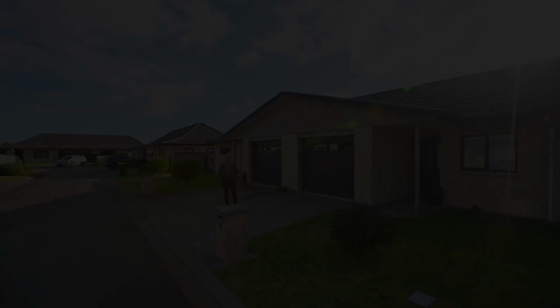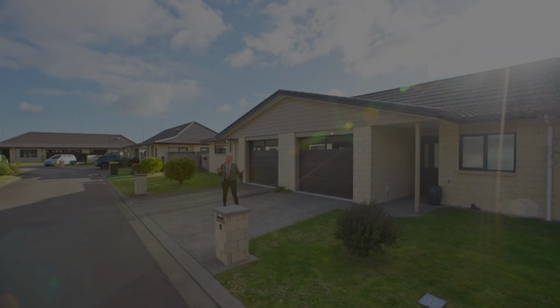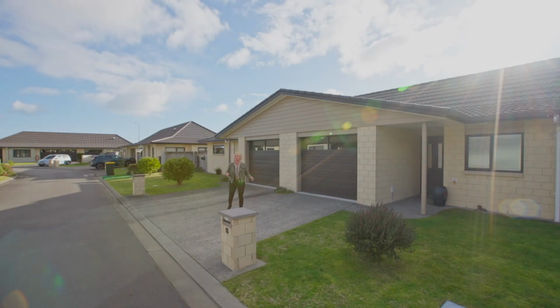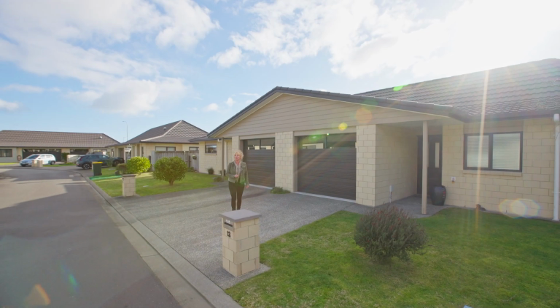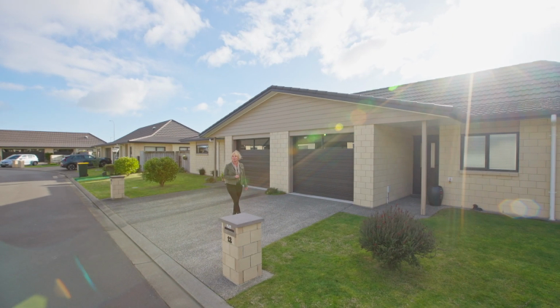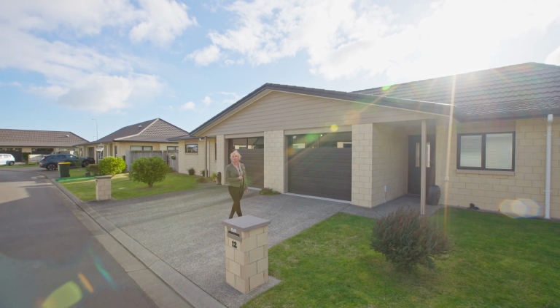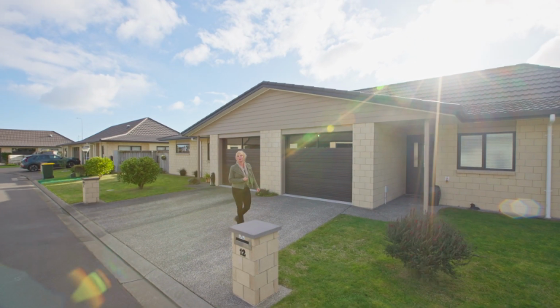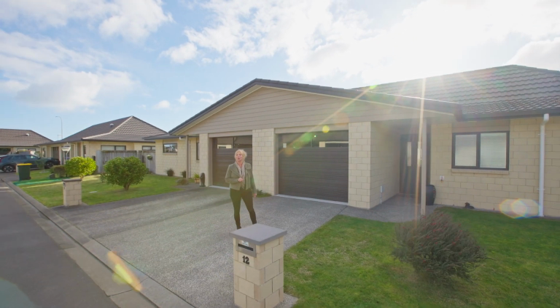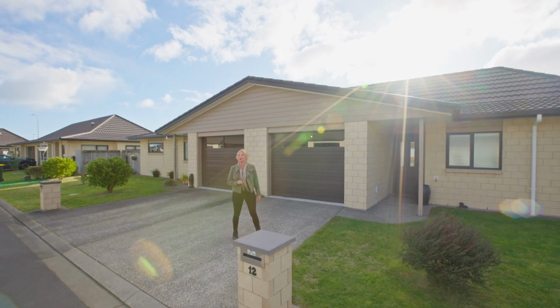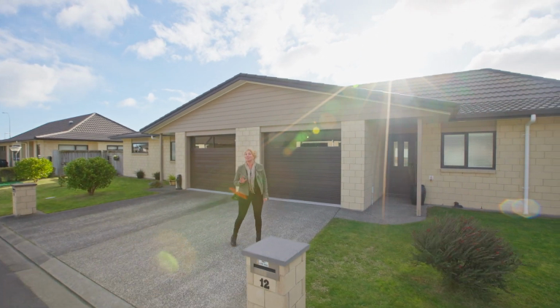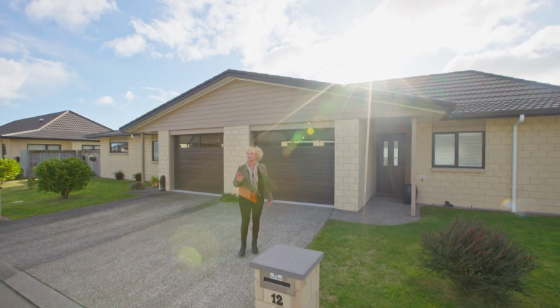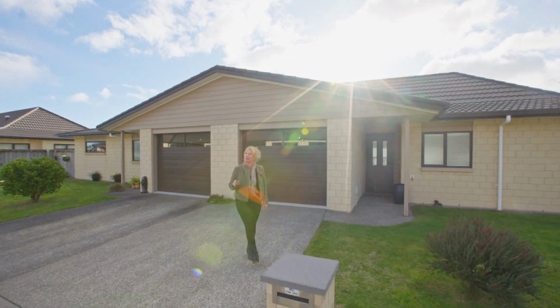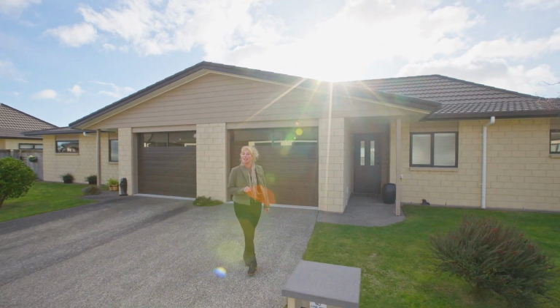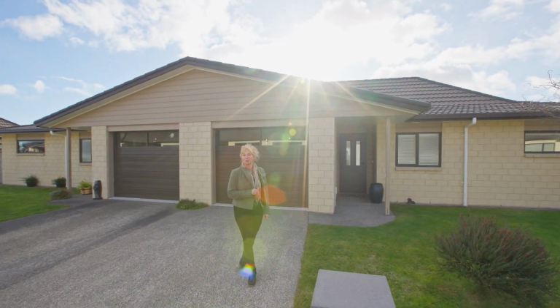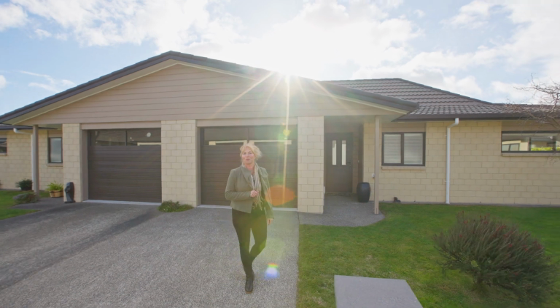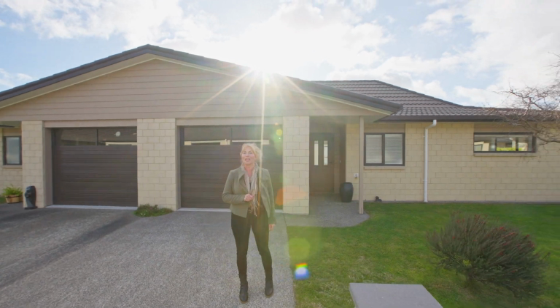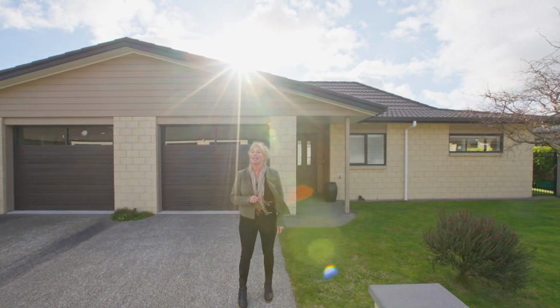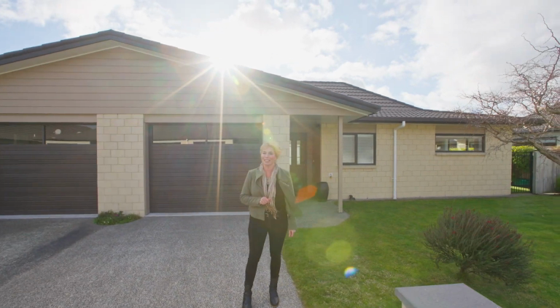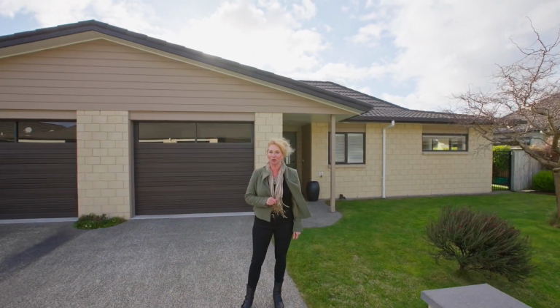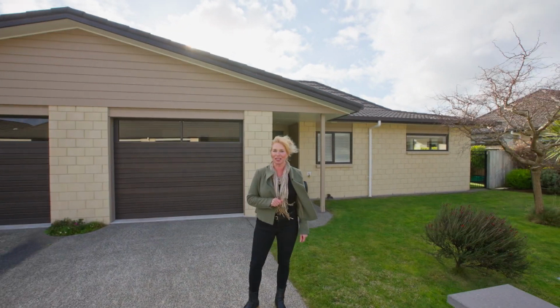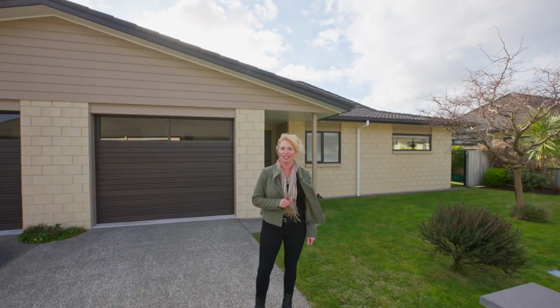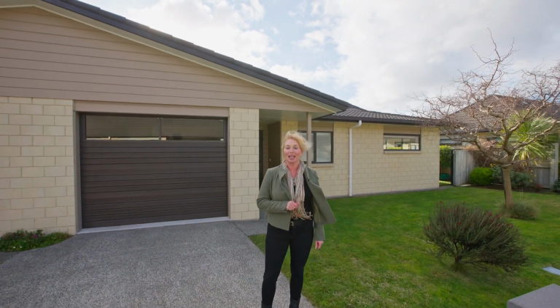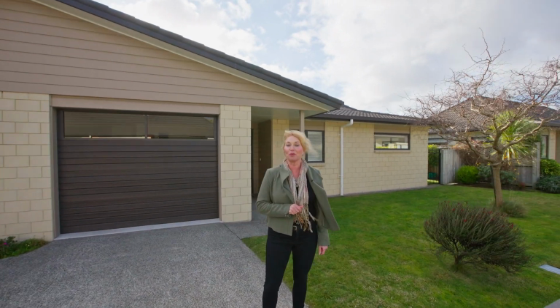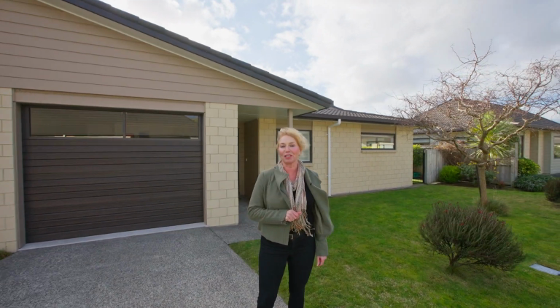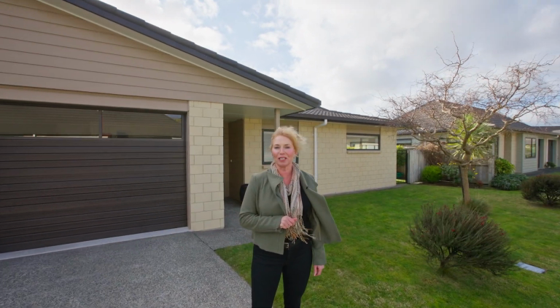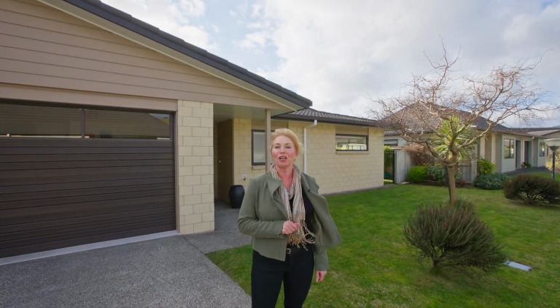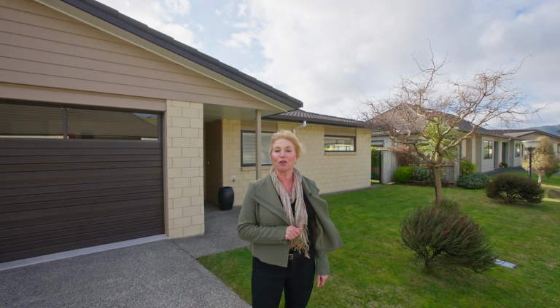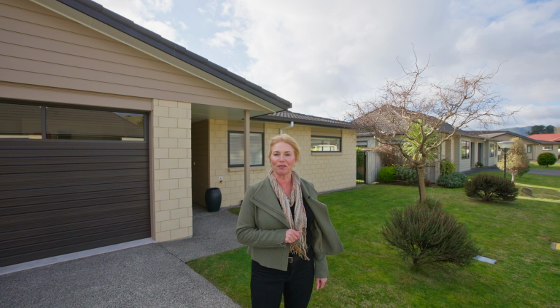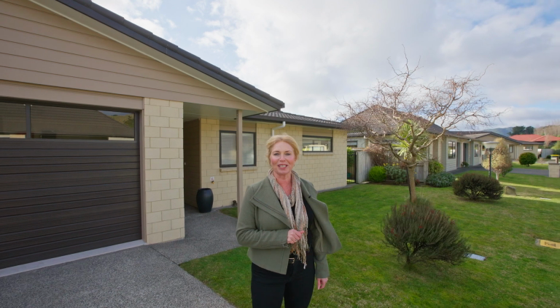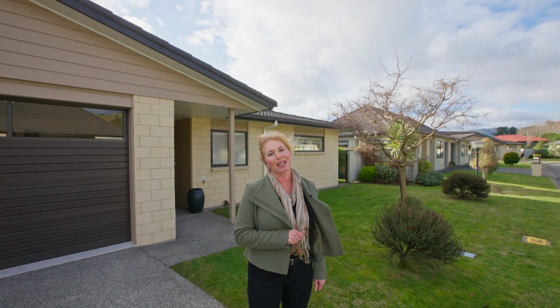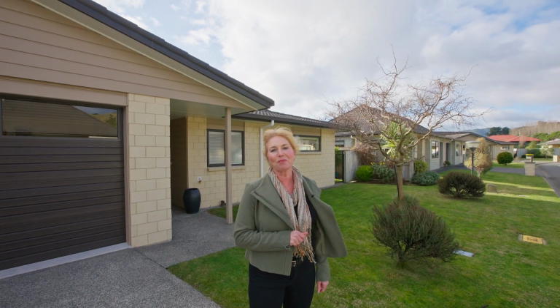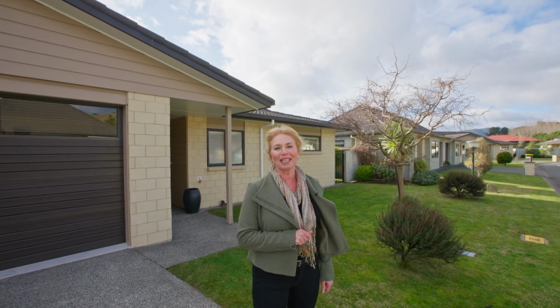Beautifully positioned for sunshine throughout the home, this is a charming and social property in the idyllic Georgia estate — a small lifestyle village for over 50s. Come with me, let's take a look.